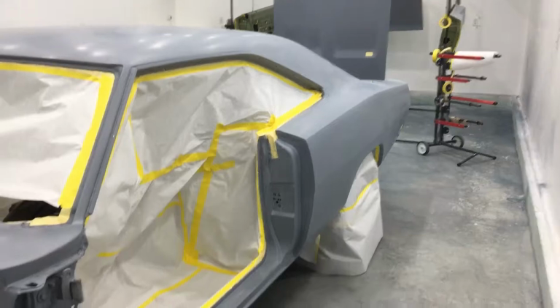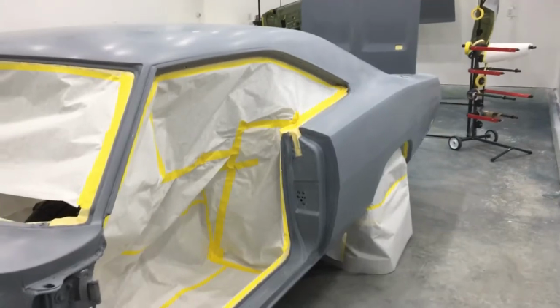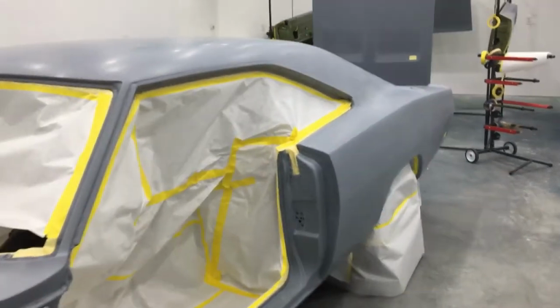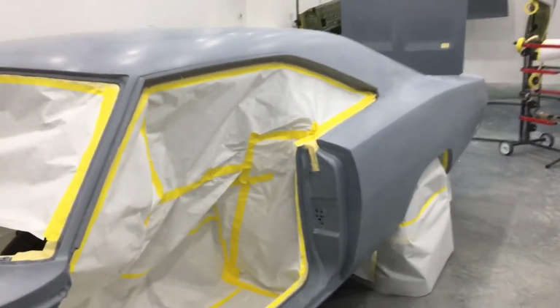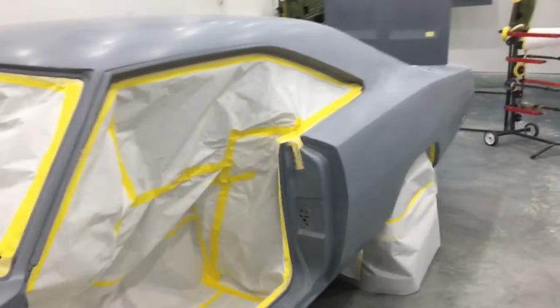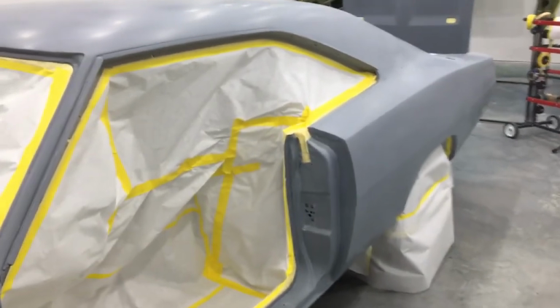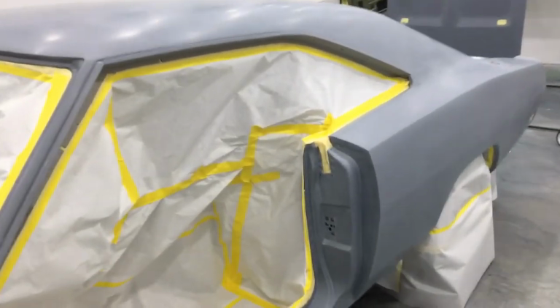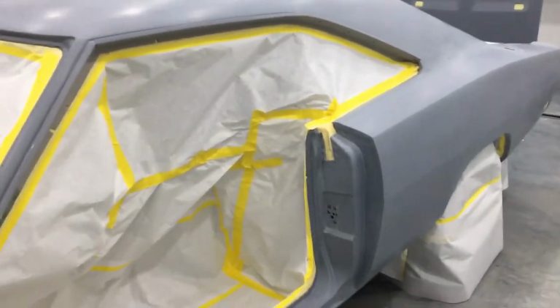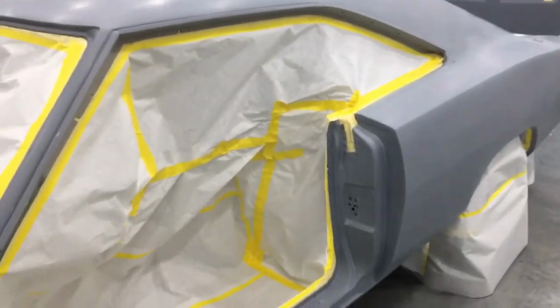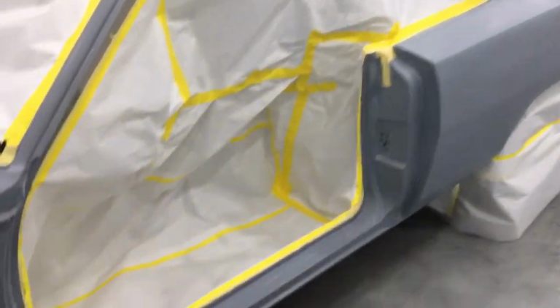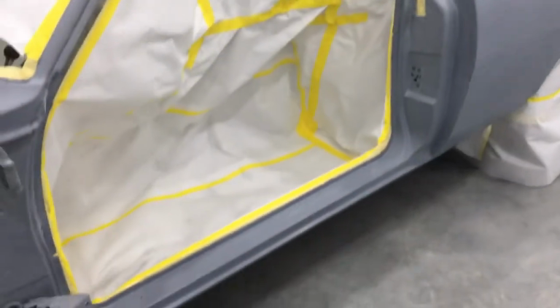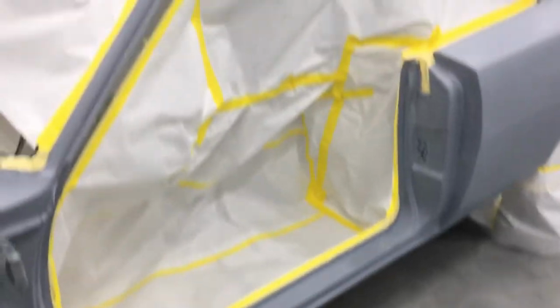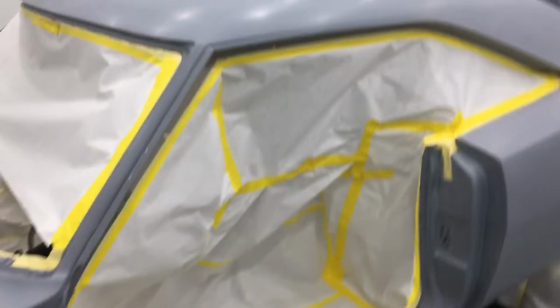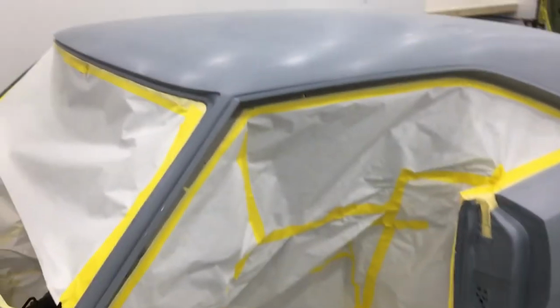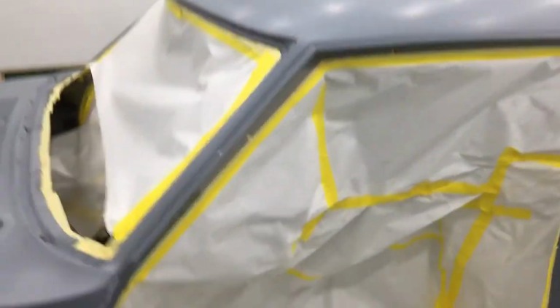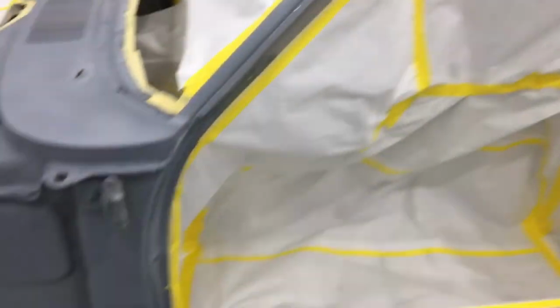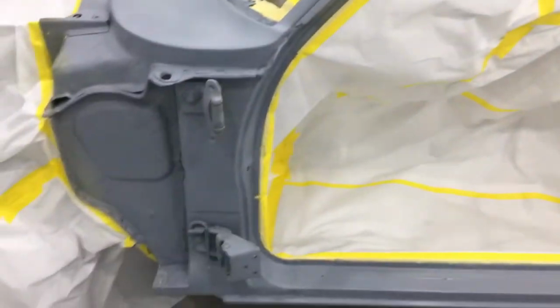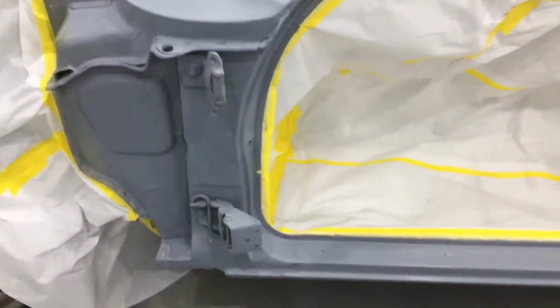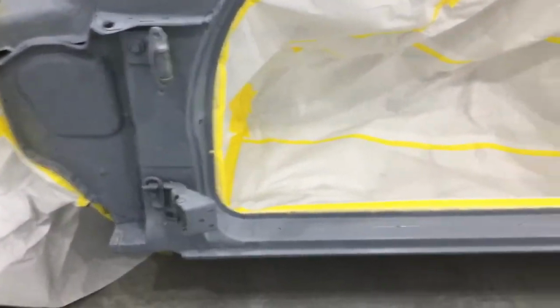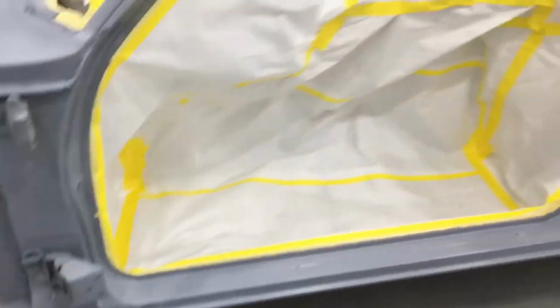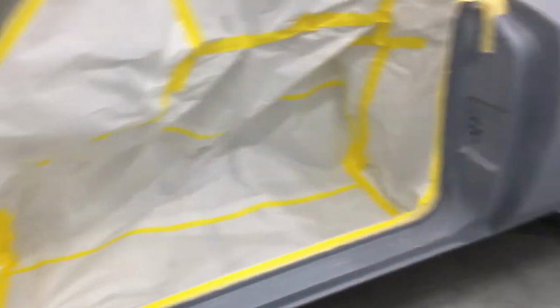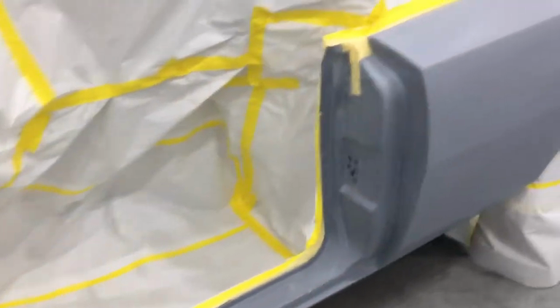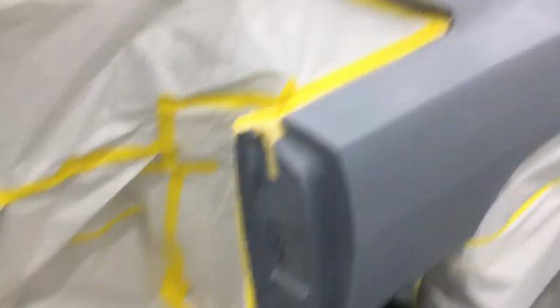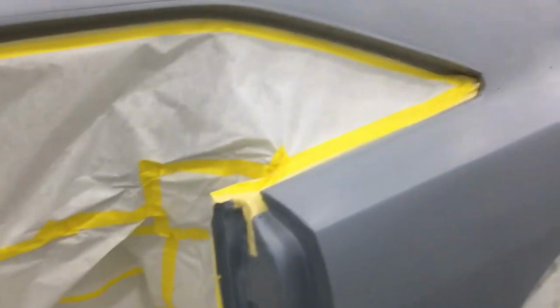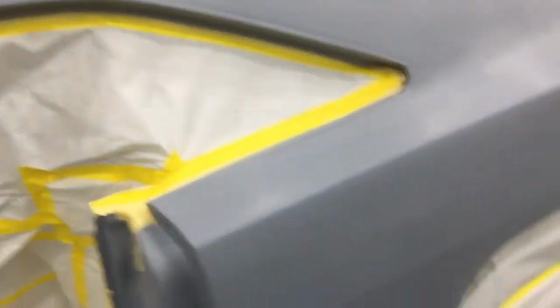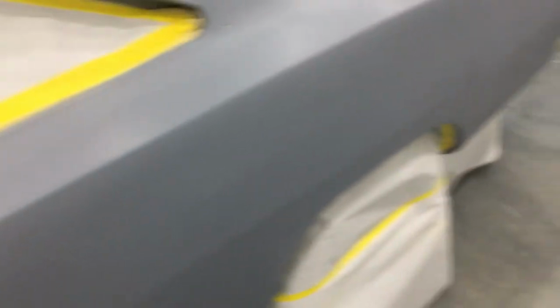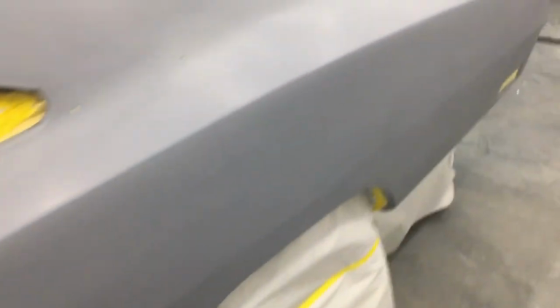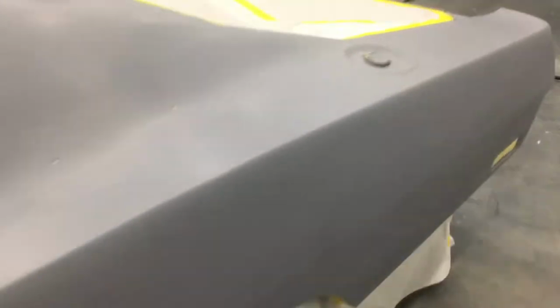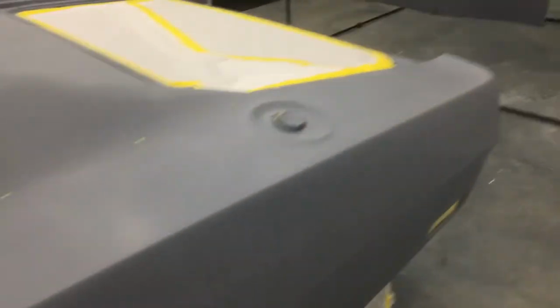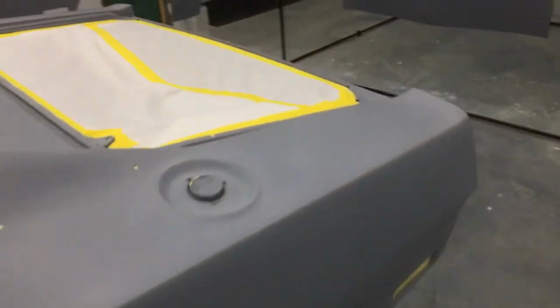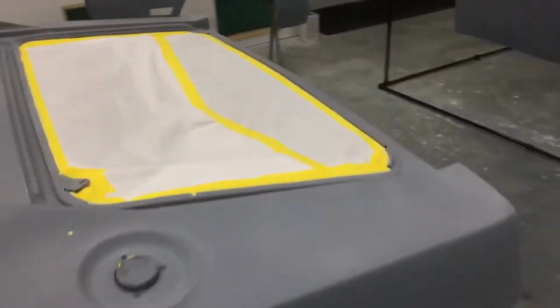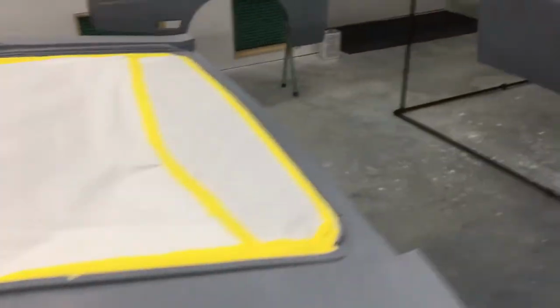Saturday the 15th, the '70 Charger R/T. We got about another half hour wrapping up the taping on this thing — it's finally time to spray this beast.